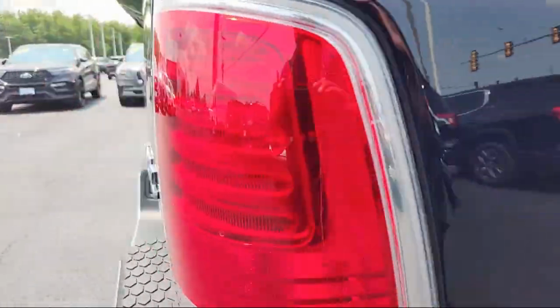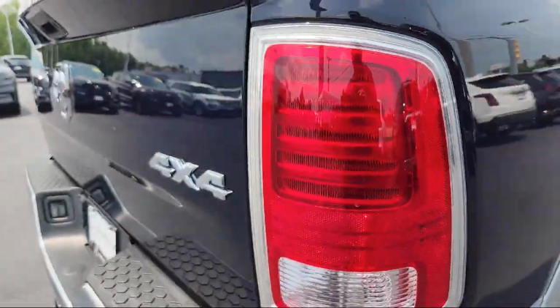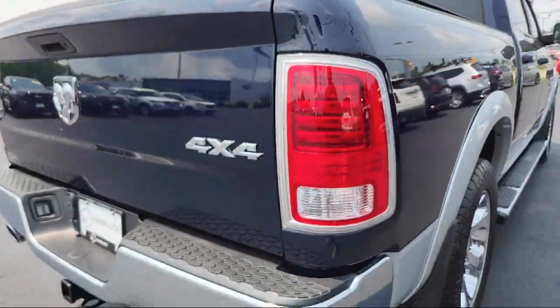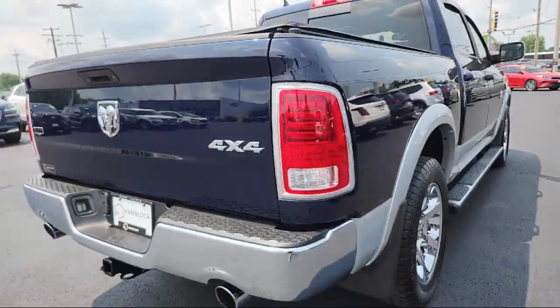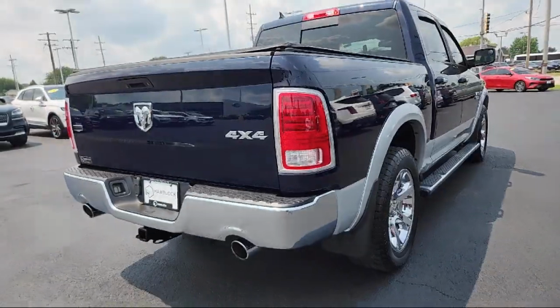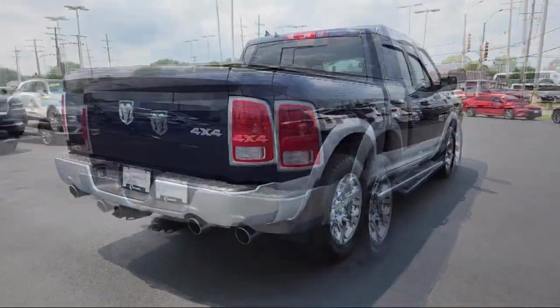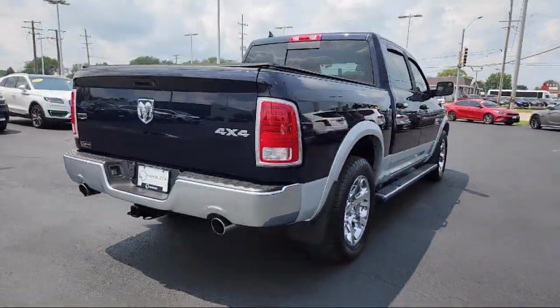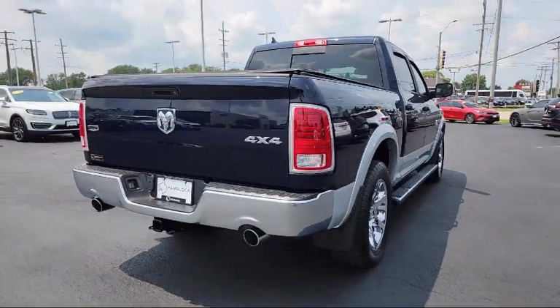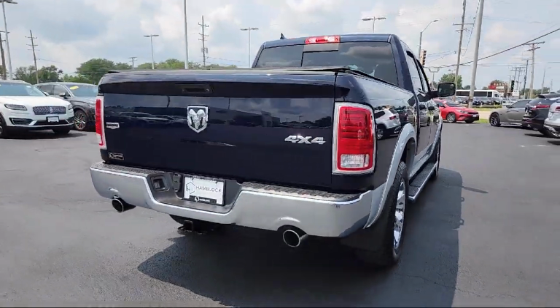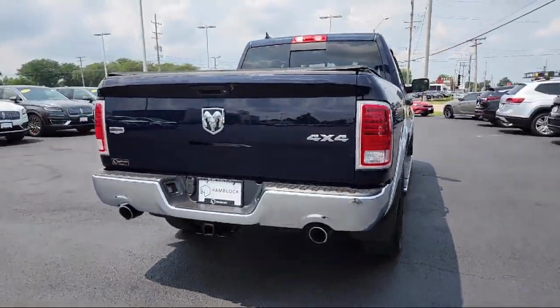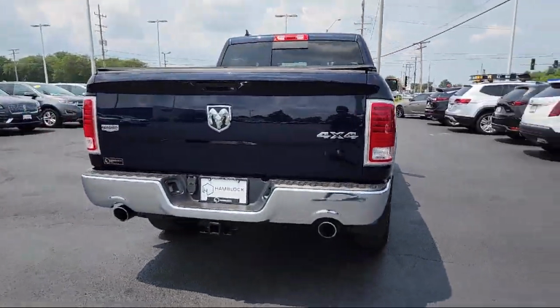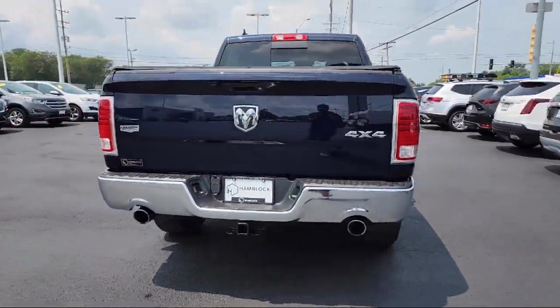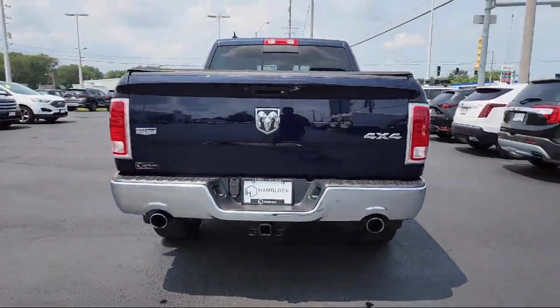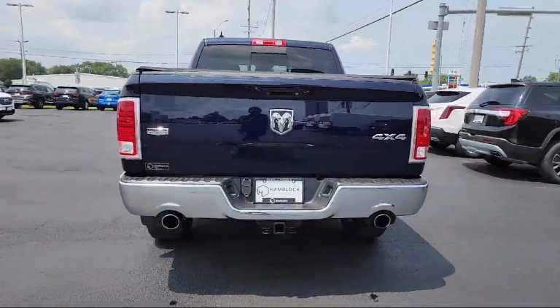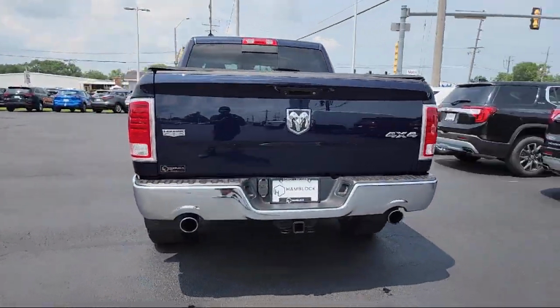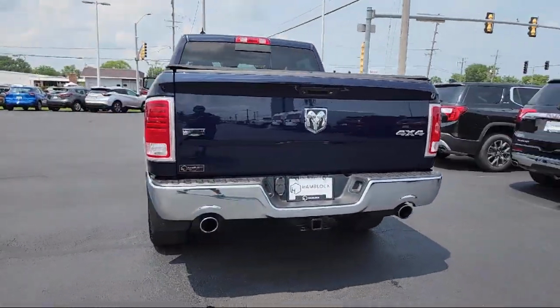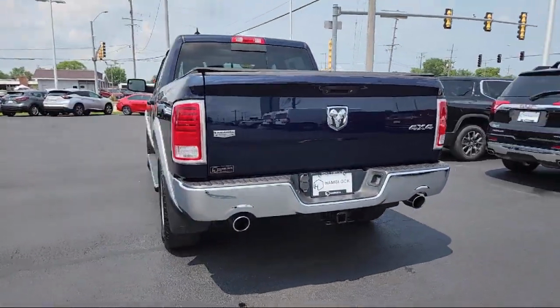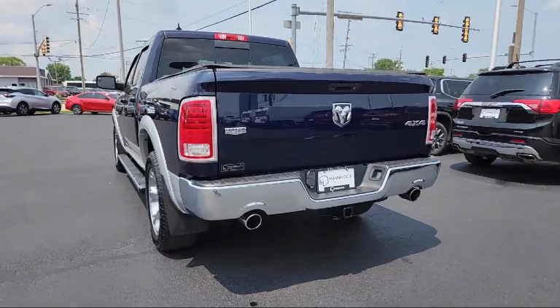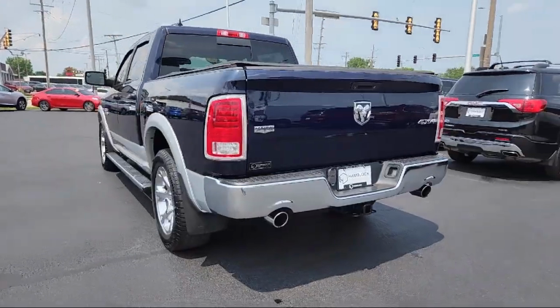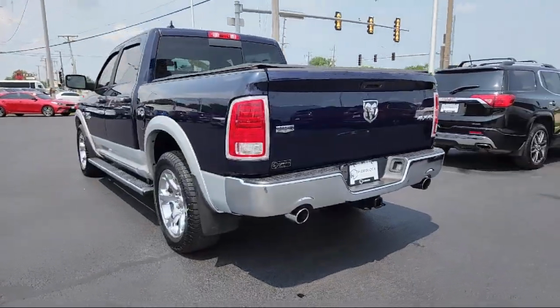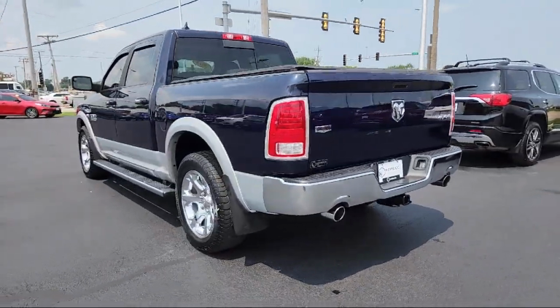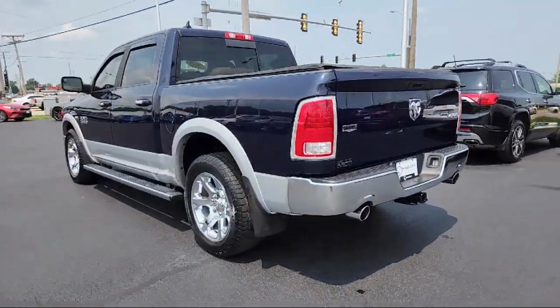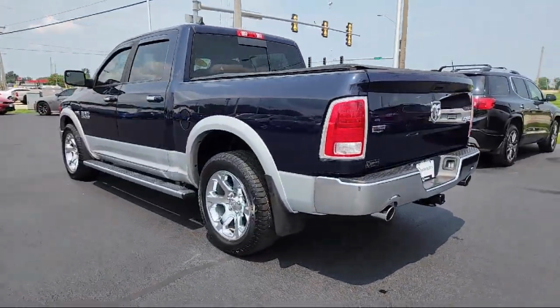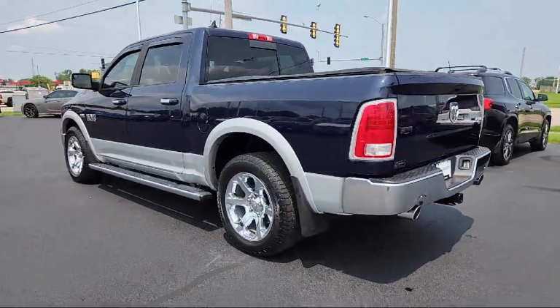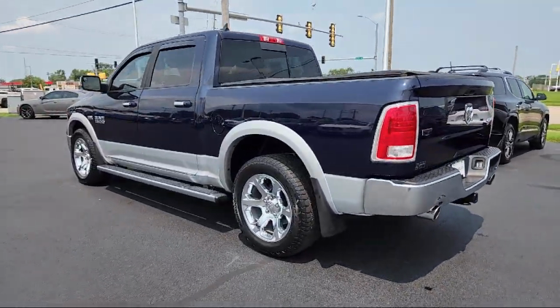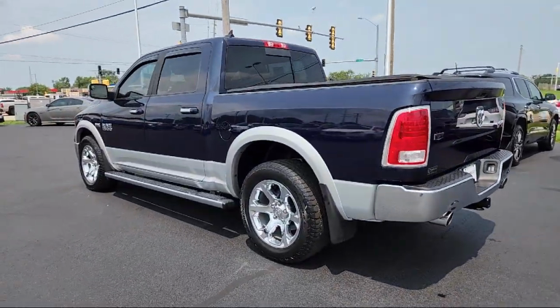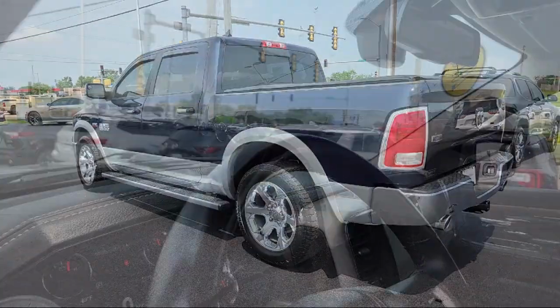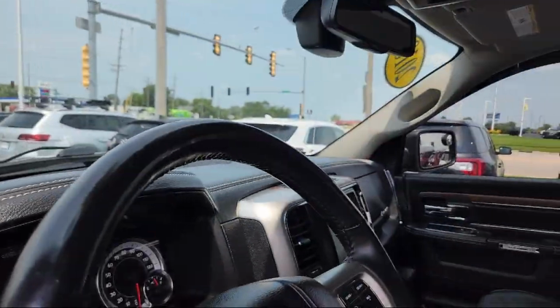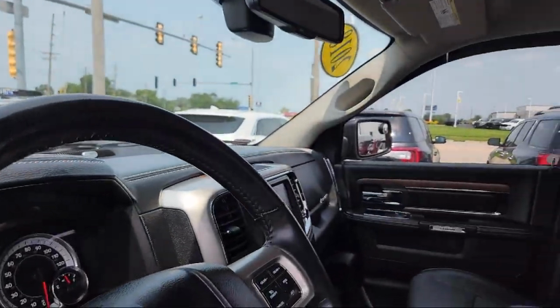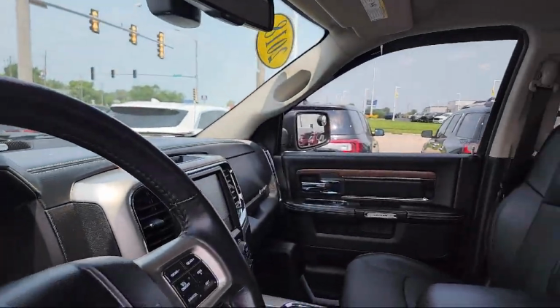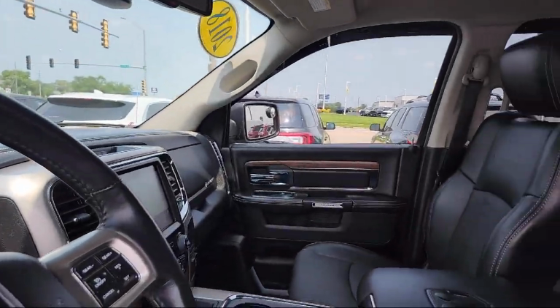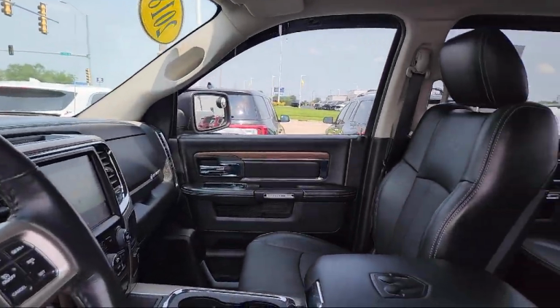Leather seating, privacy glass, leather steering wheel with auto tilt-away, HD radio, auto dimming rearview mirror, and has less than 95,000 miles on the odometer.